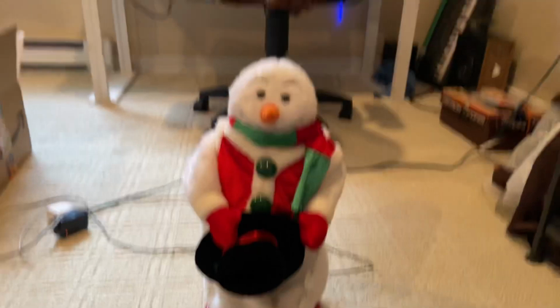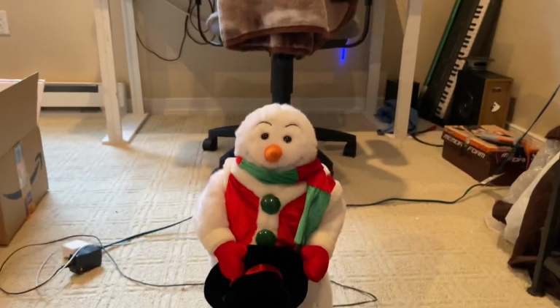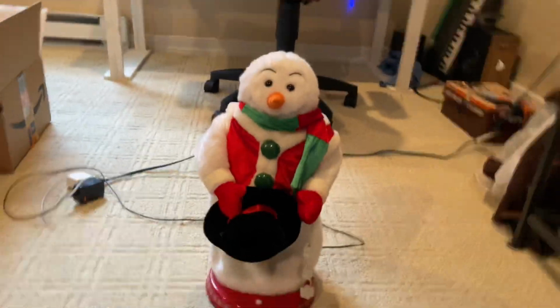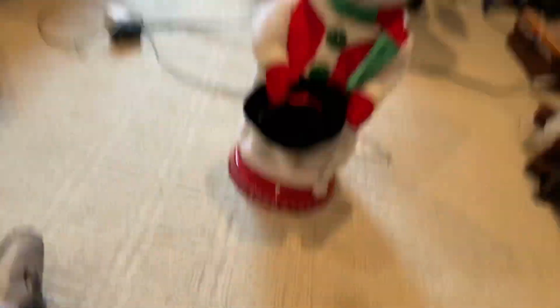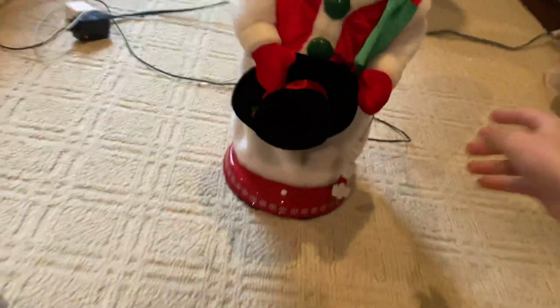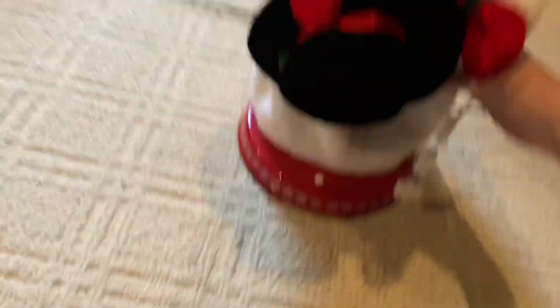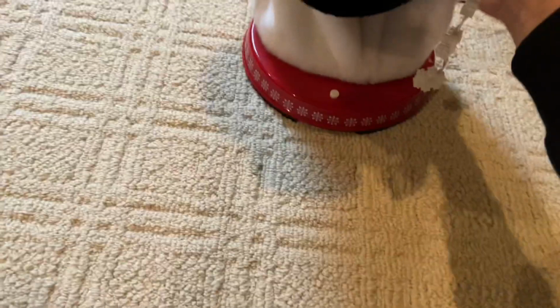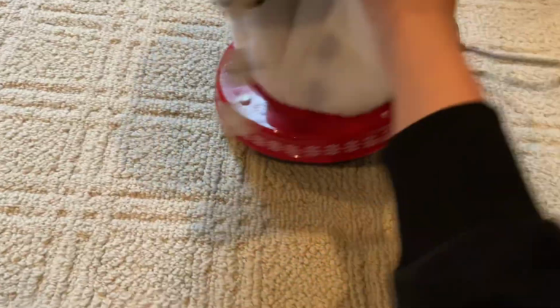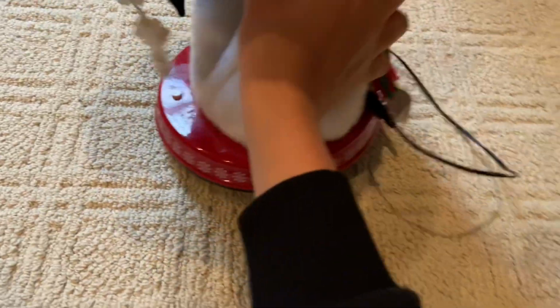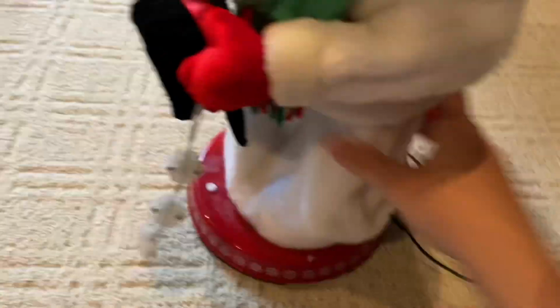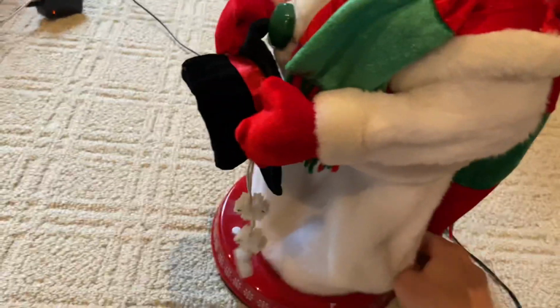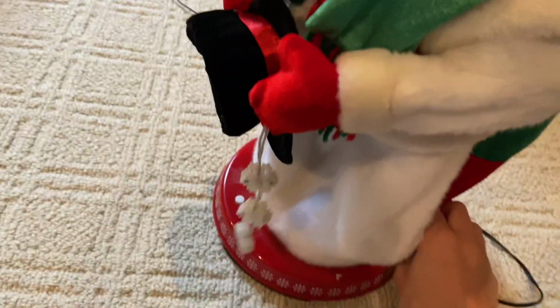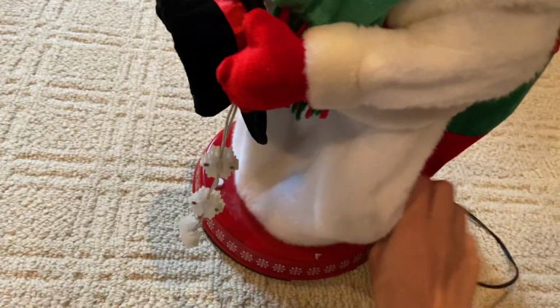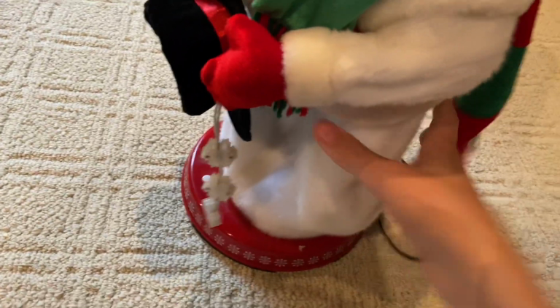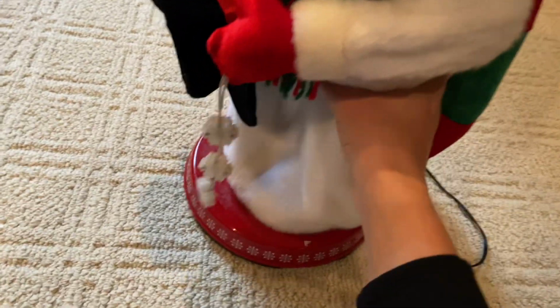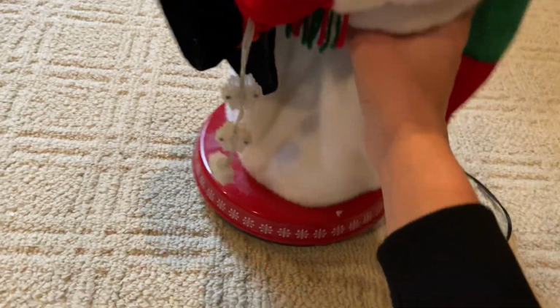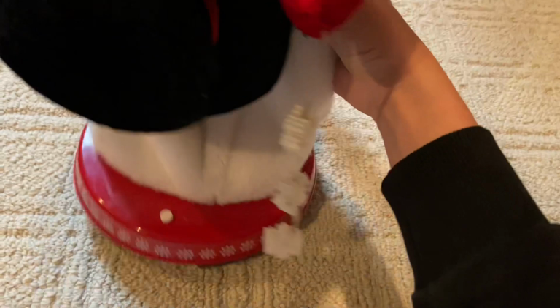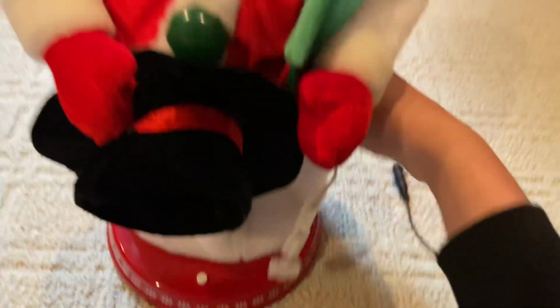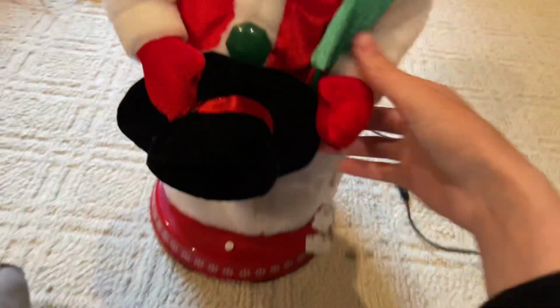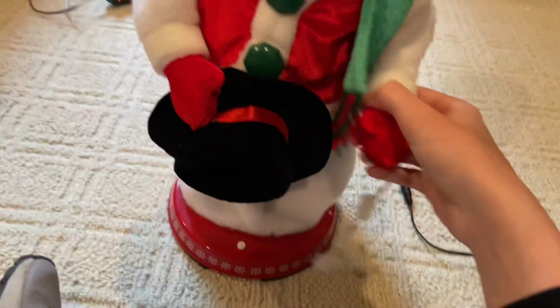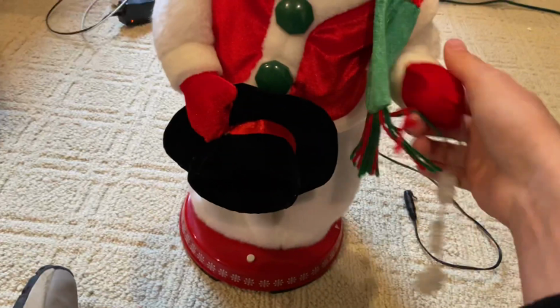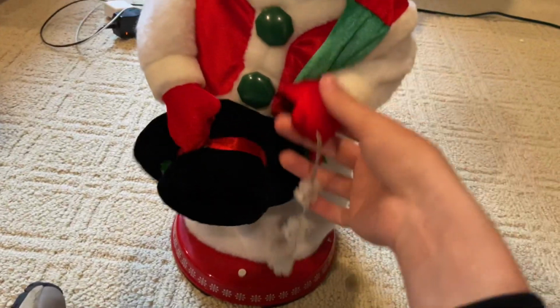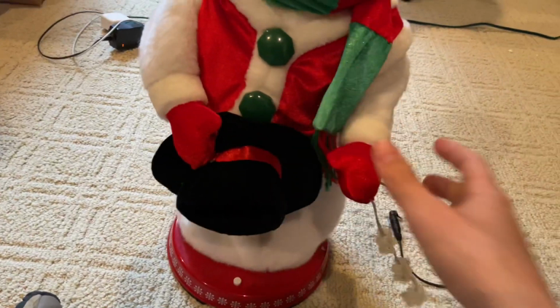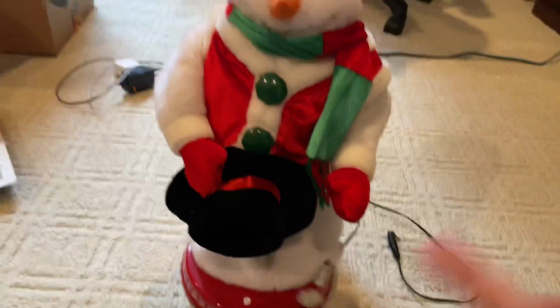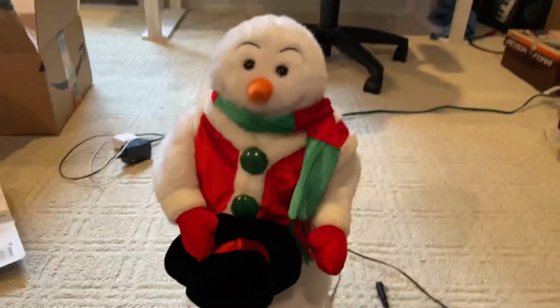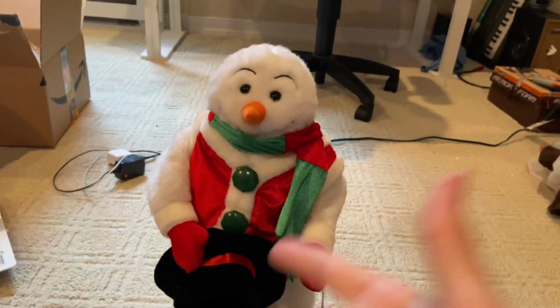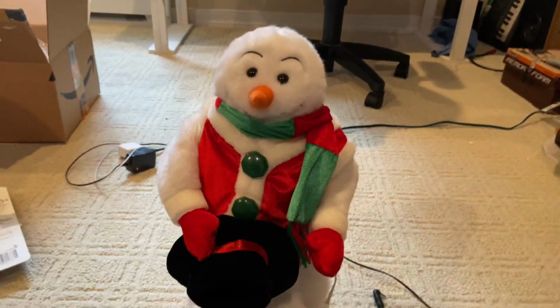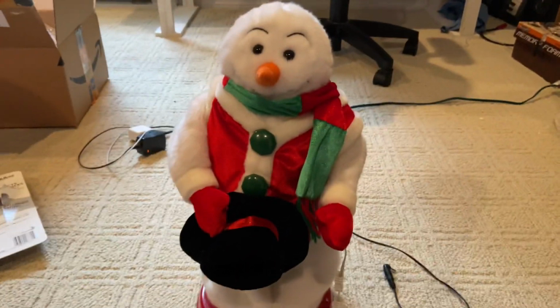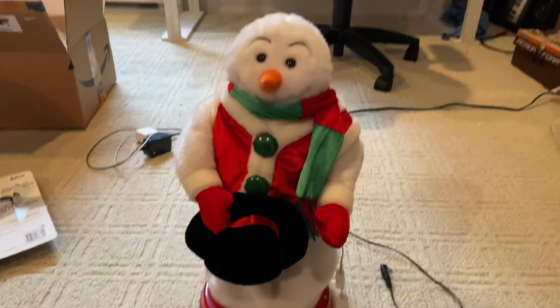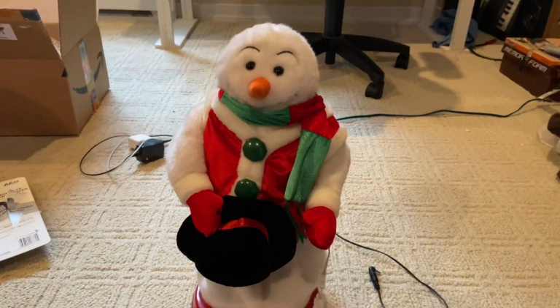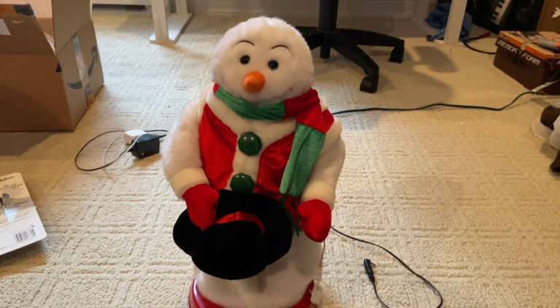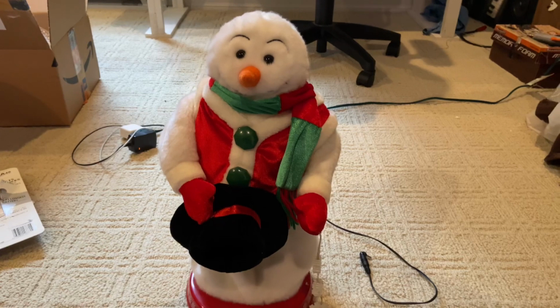Thank you guys for watching this unboxing, and thank you Happy Holiday Boy for the snowman. I will see you guys in the next video.